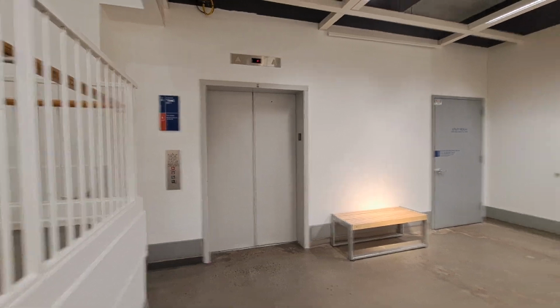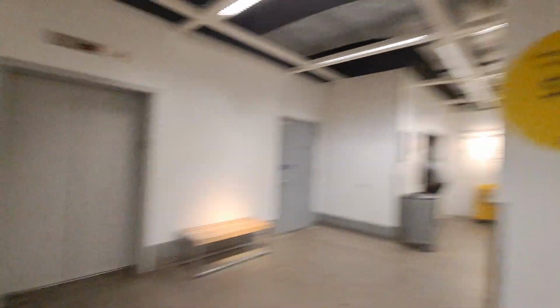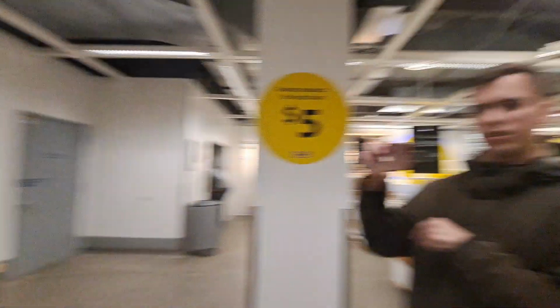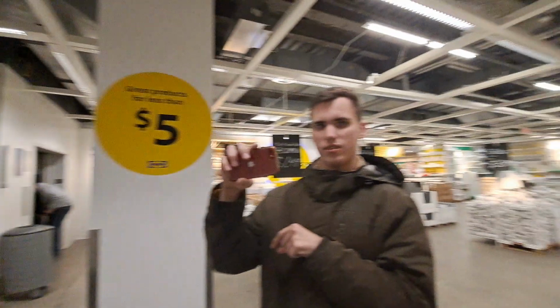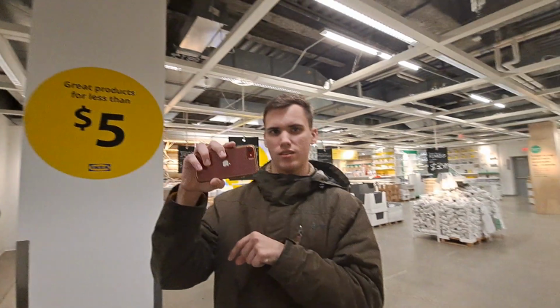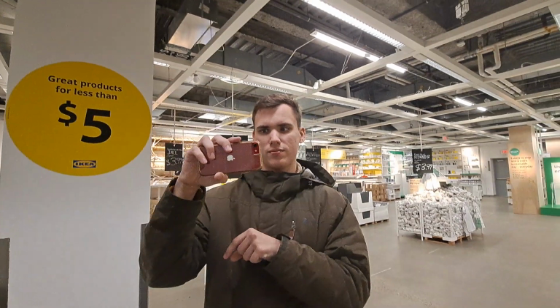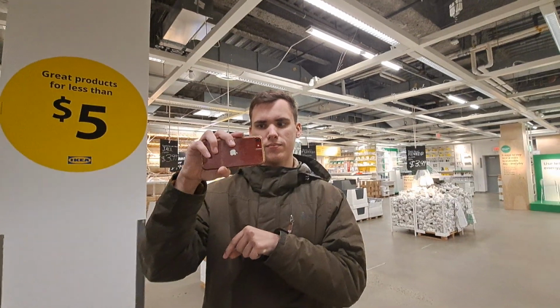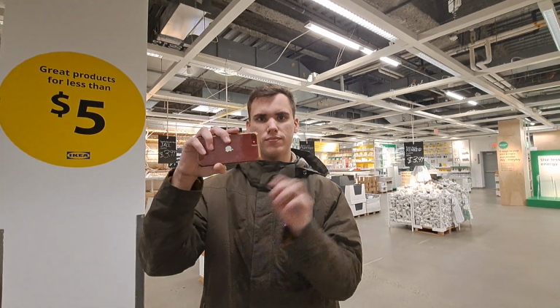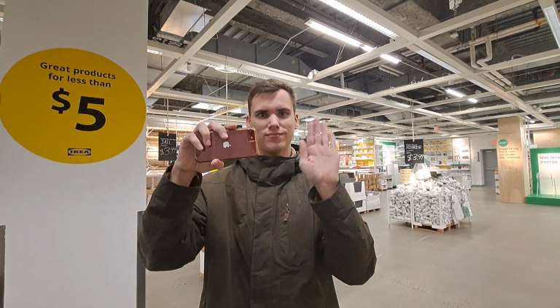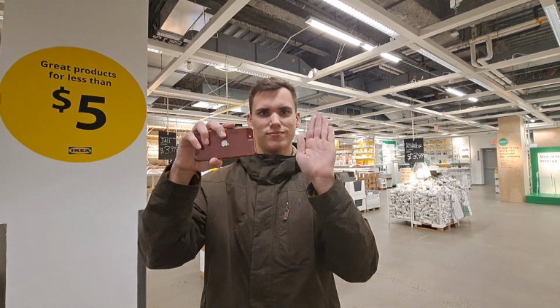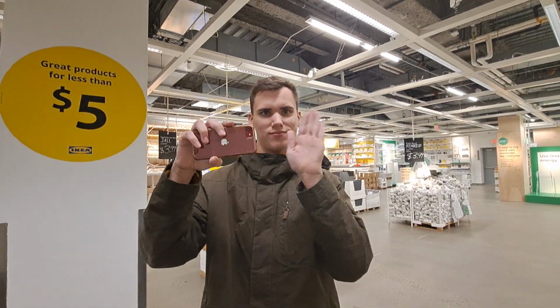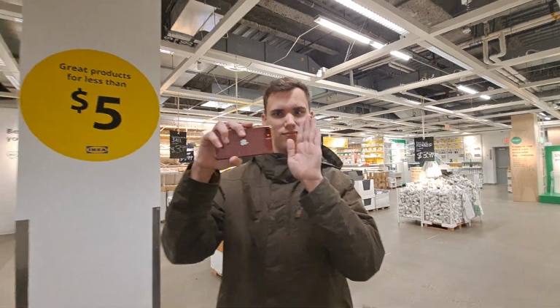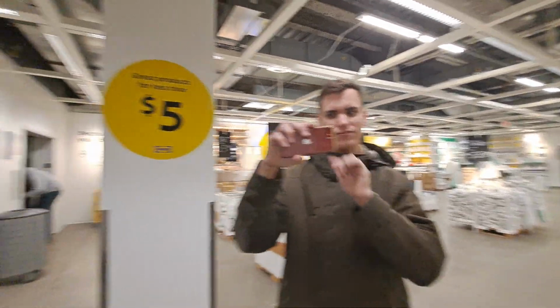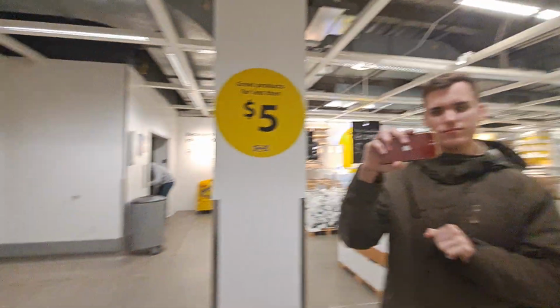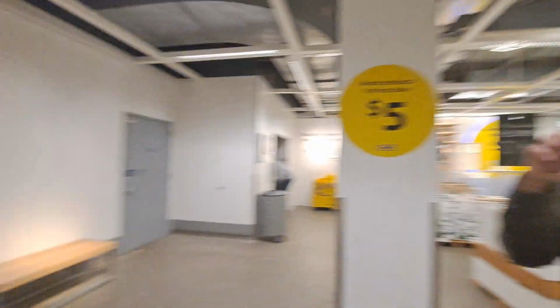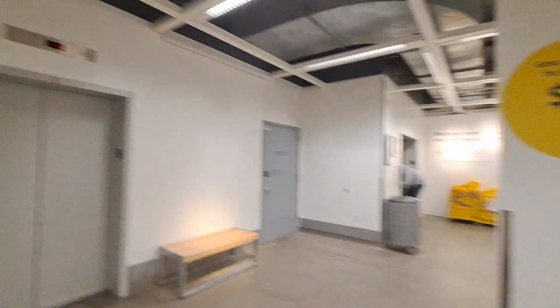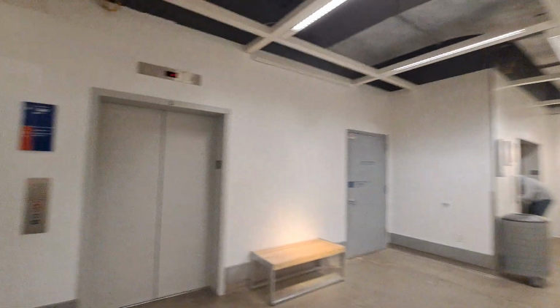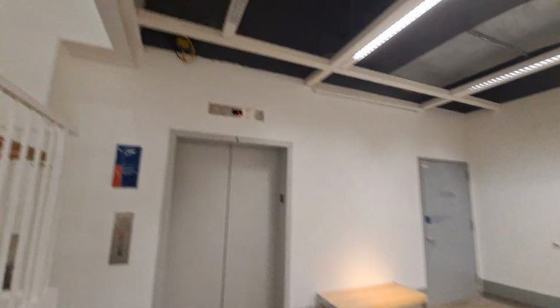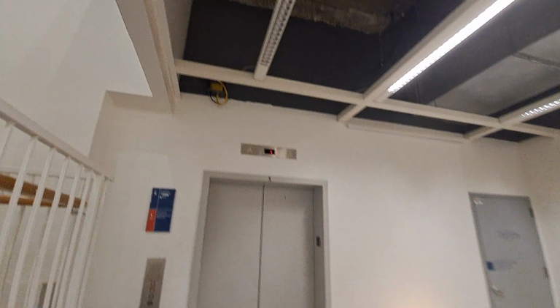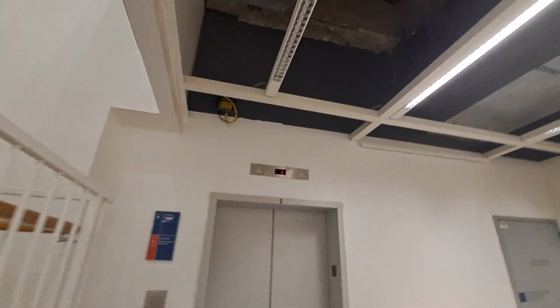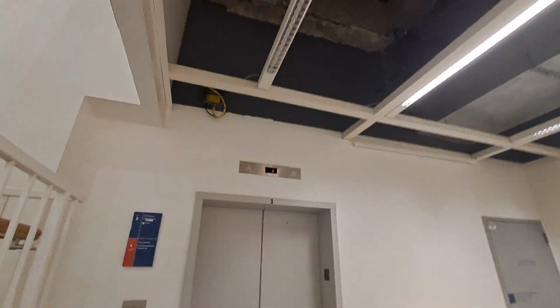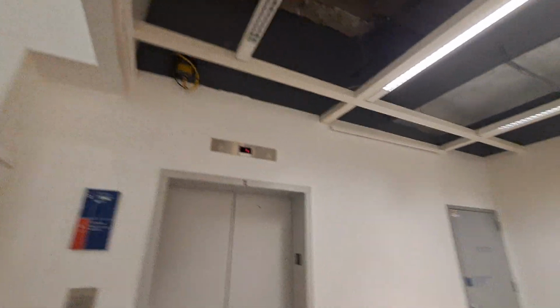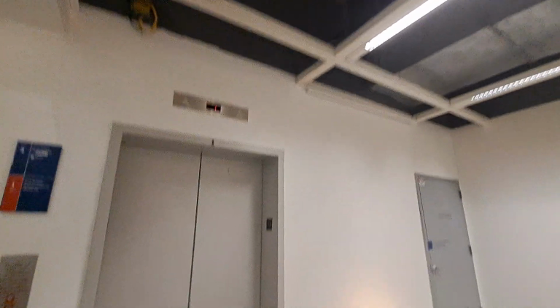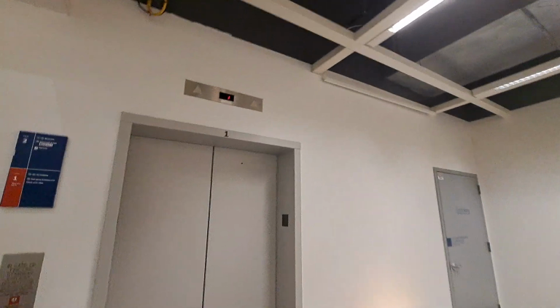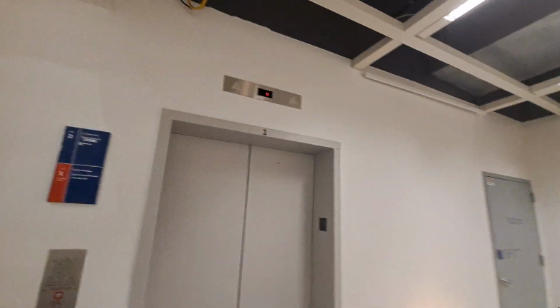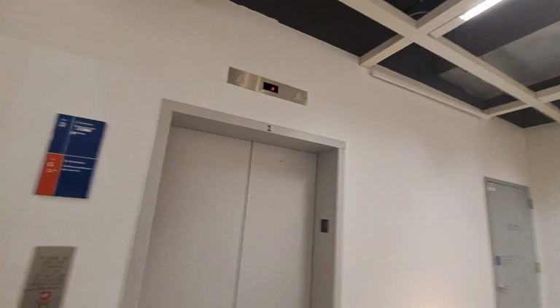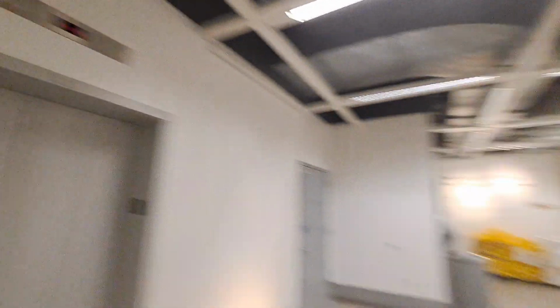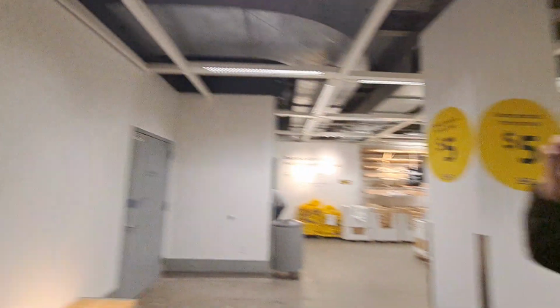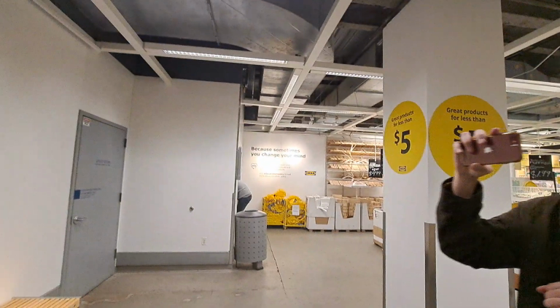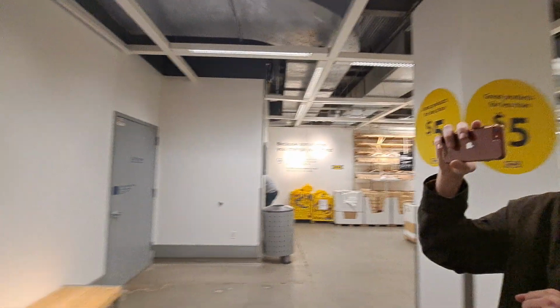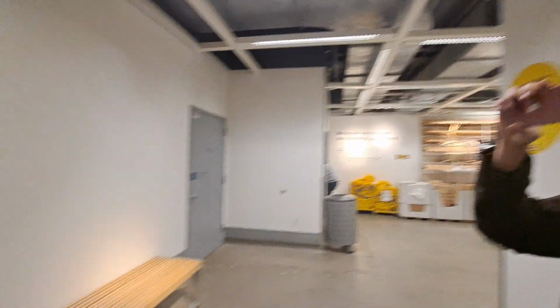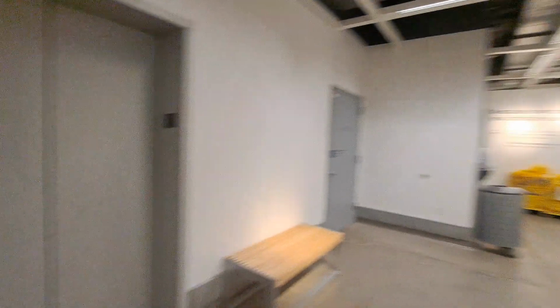We're rolling. We're in IKEA in Elizabeth, New Jersey with L.O.V. elevators. Got this elevator right here — that one's being worked on at the minute.